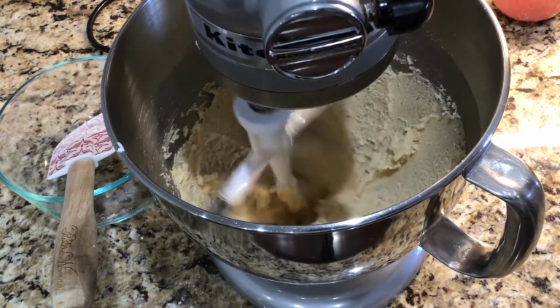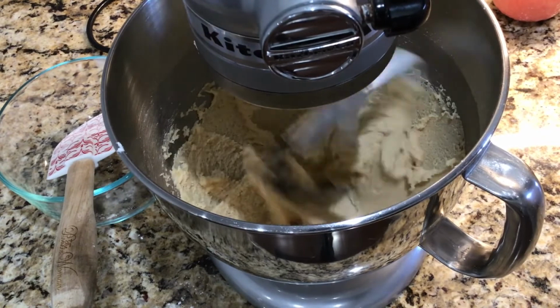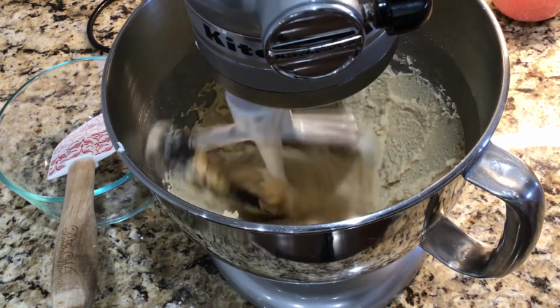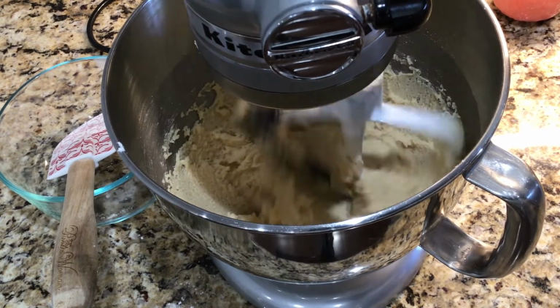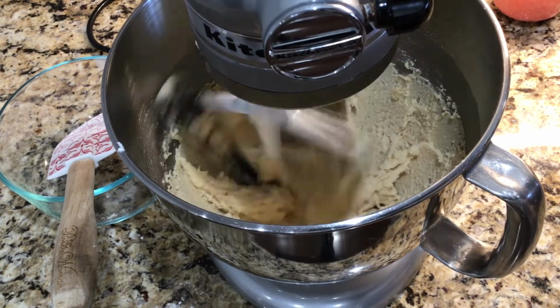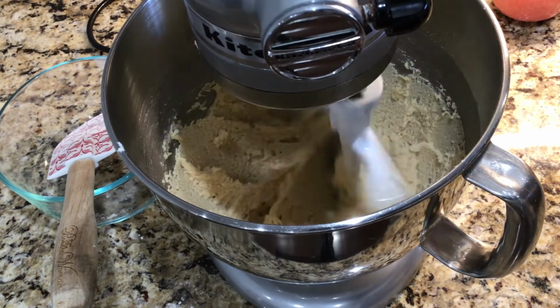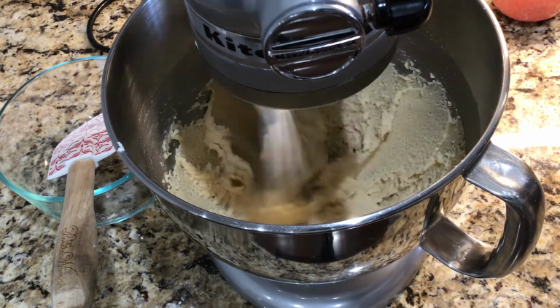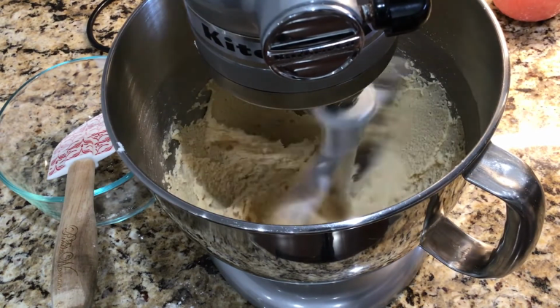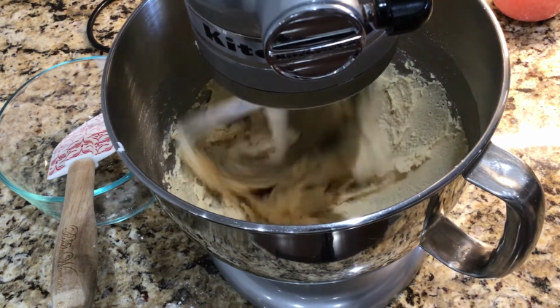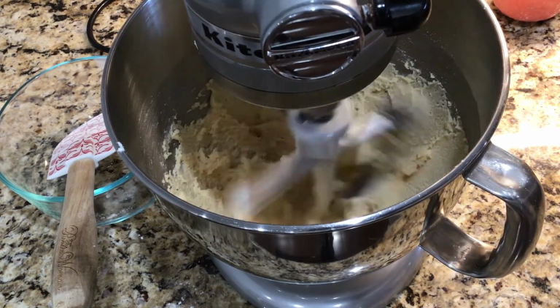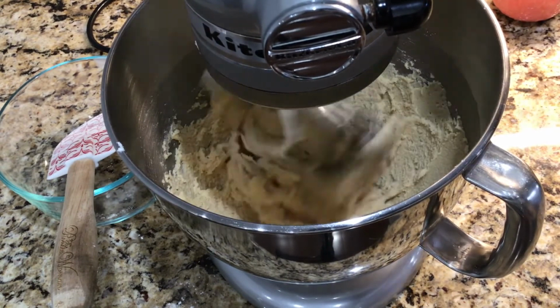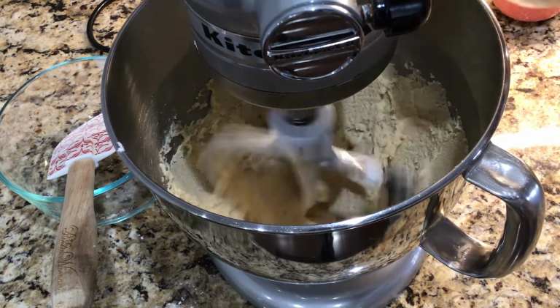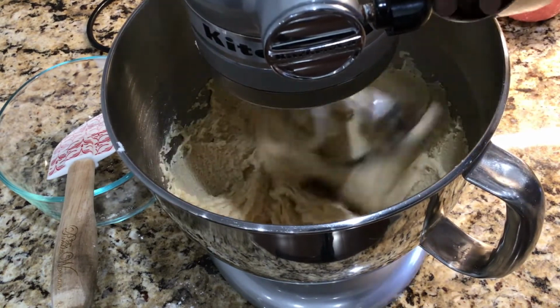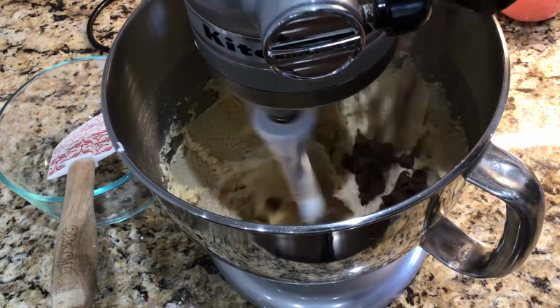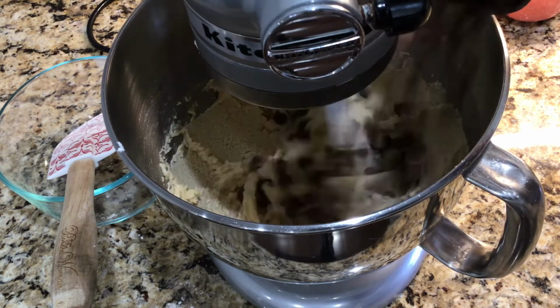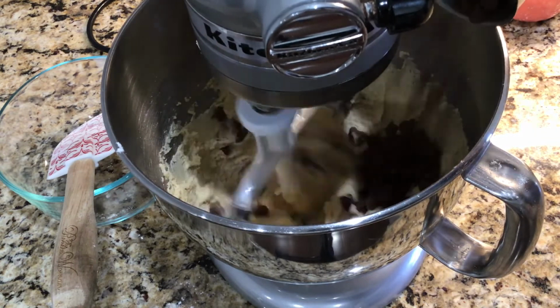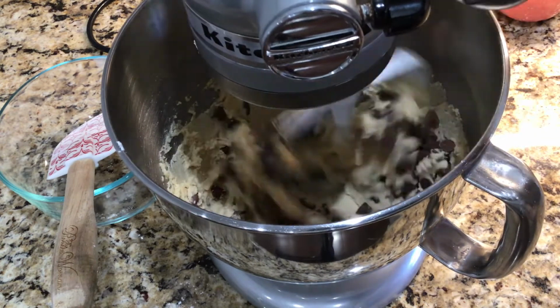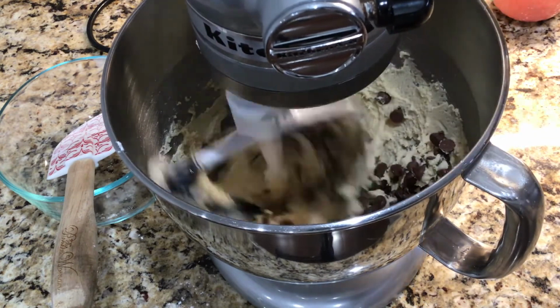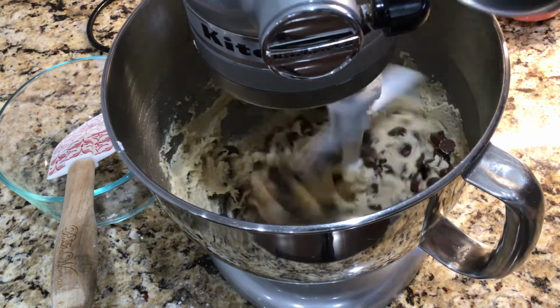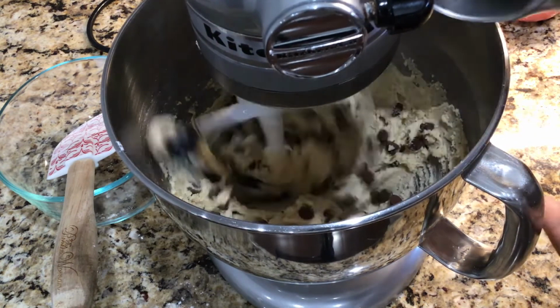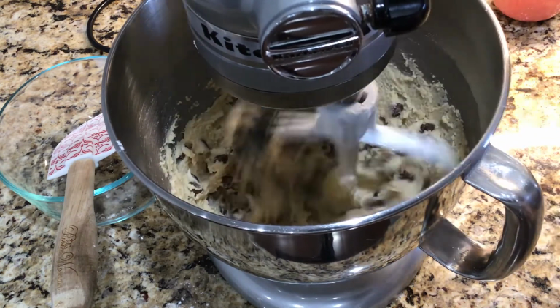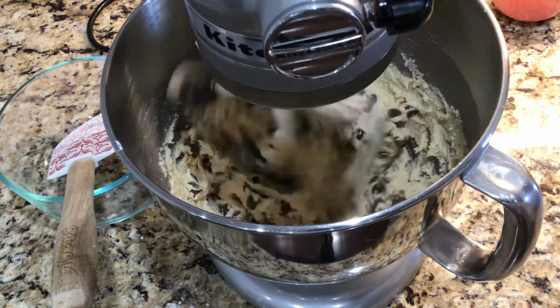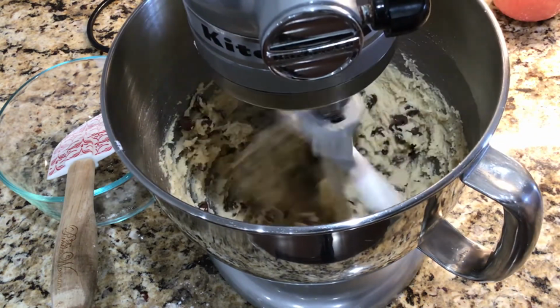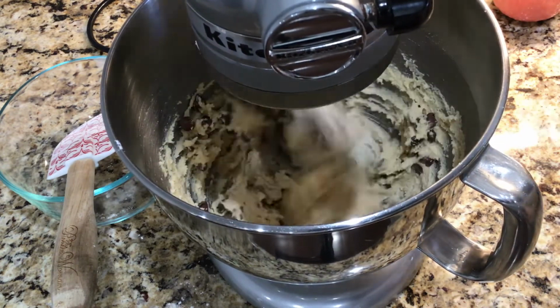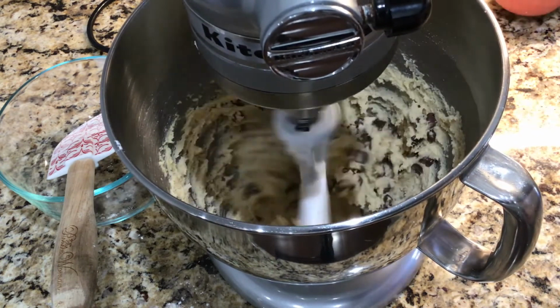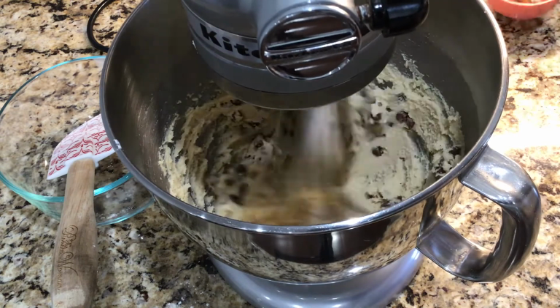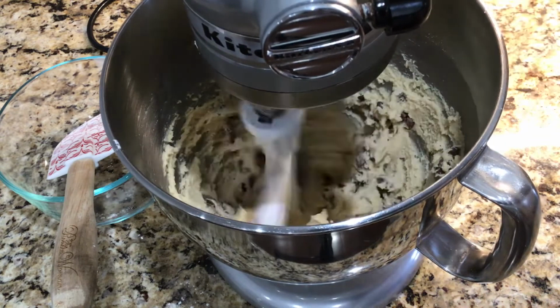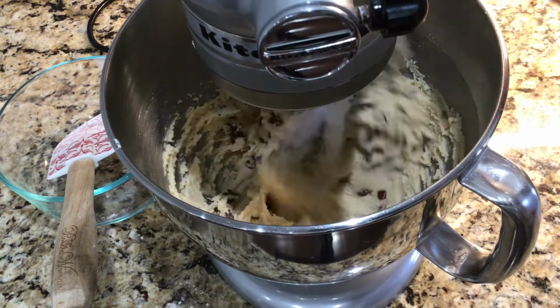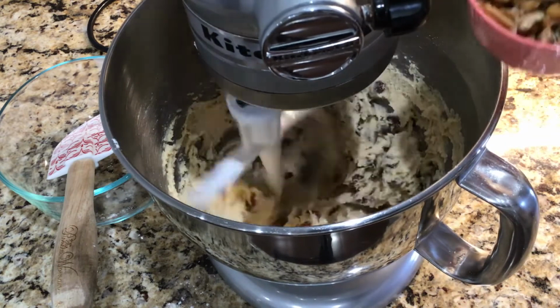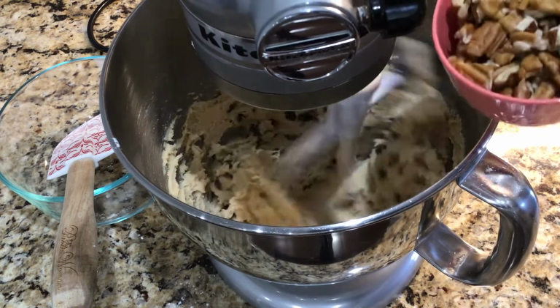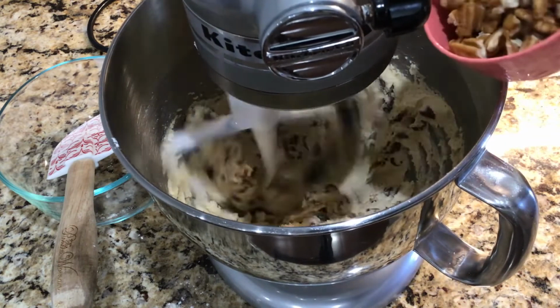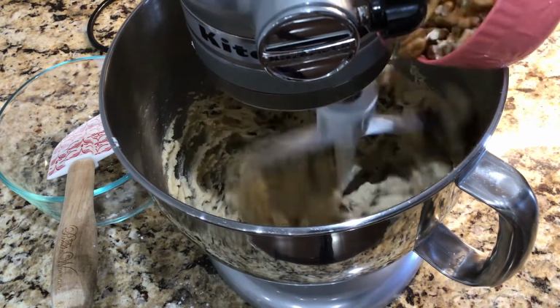Now I'm going to add one cup of milk chocolate morsels and three-fourths cup of chopped pecans.